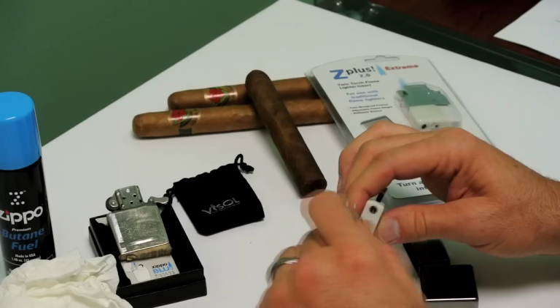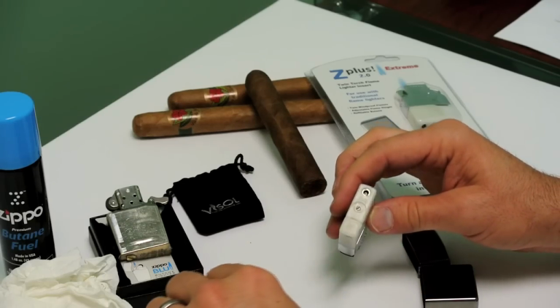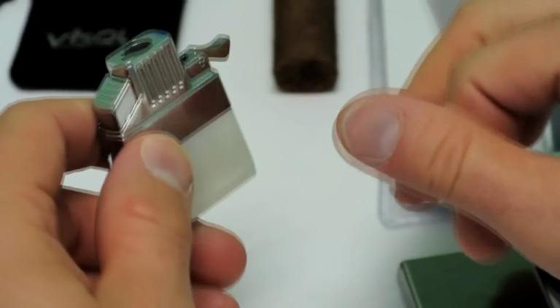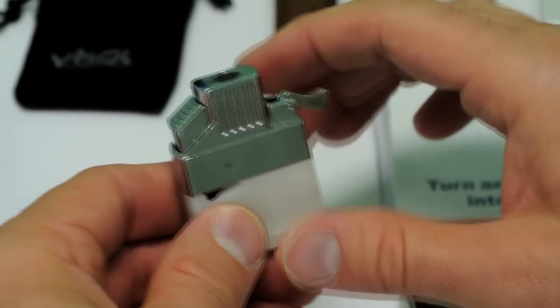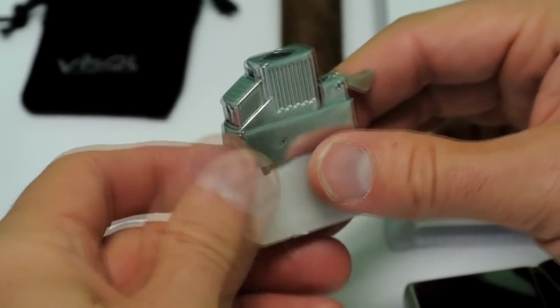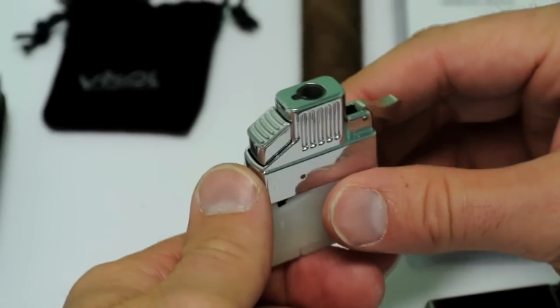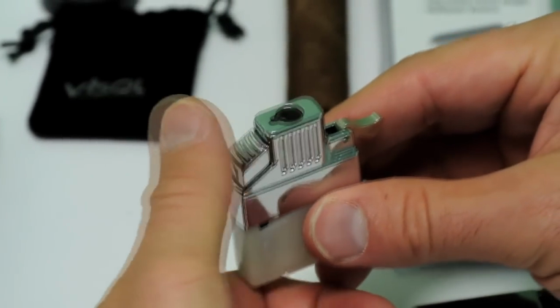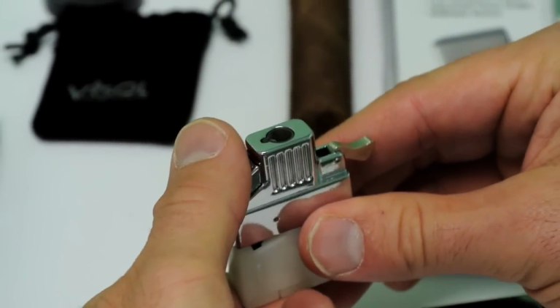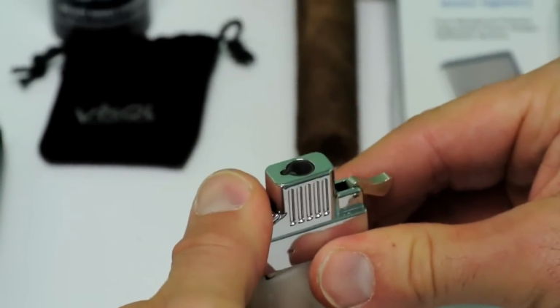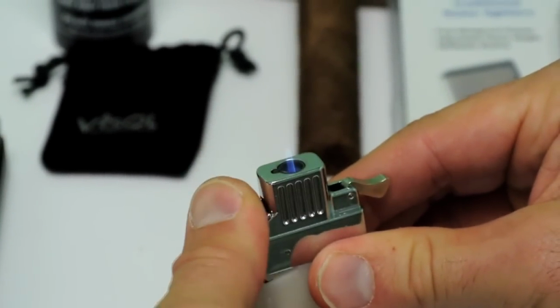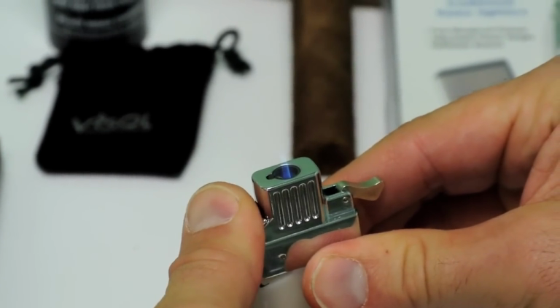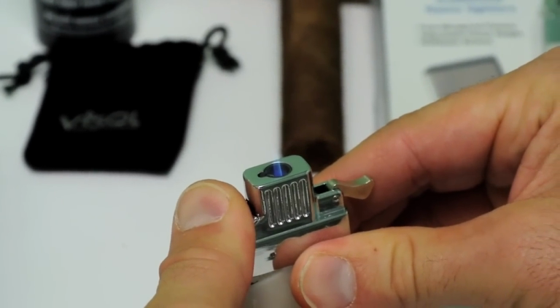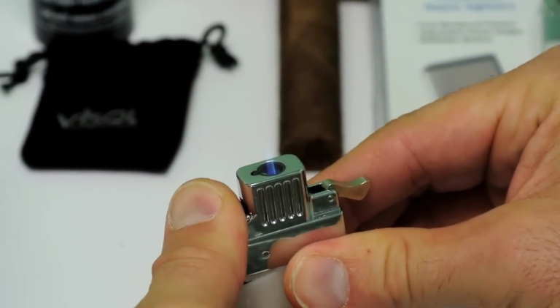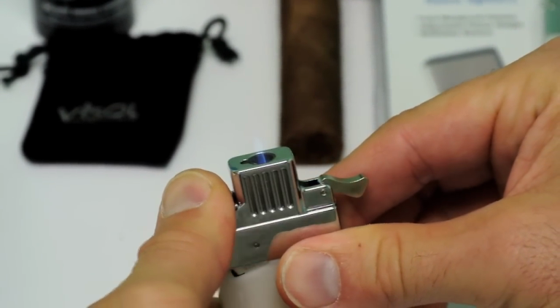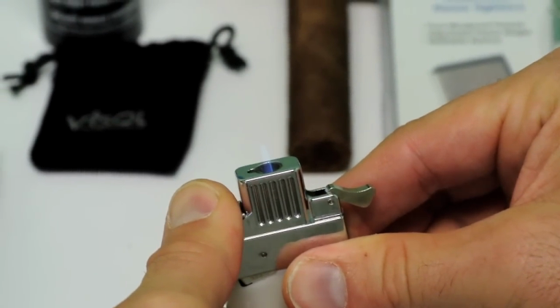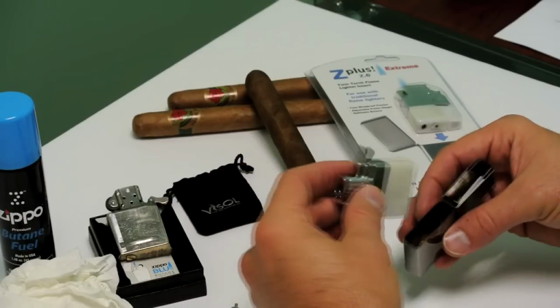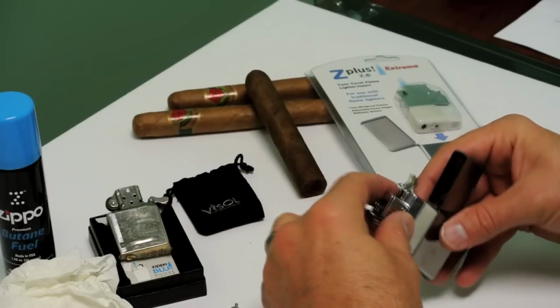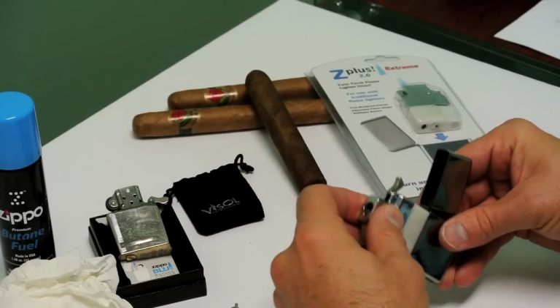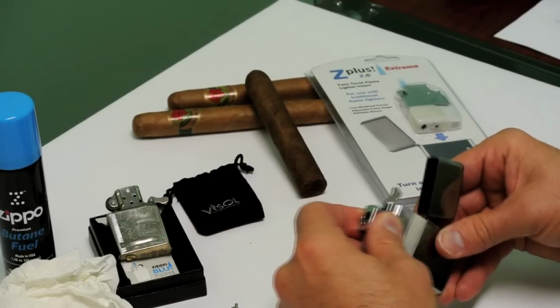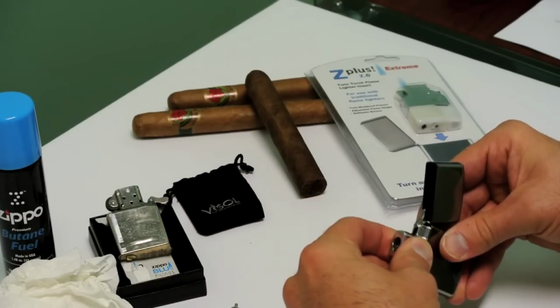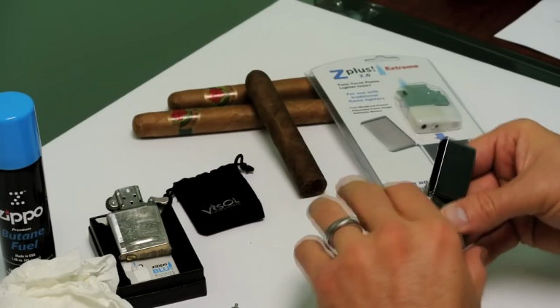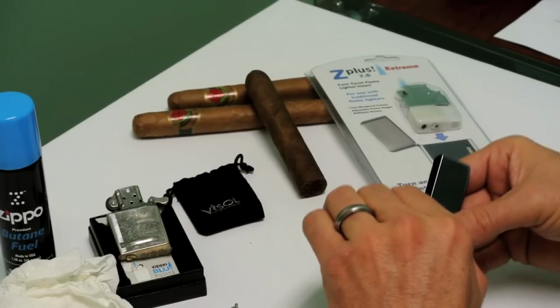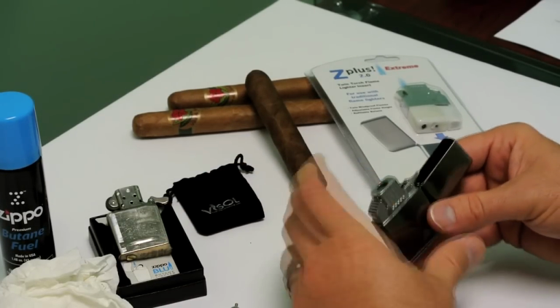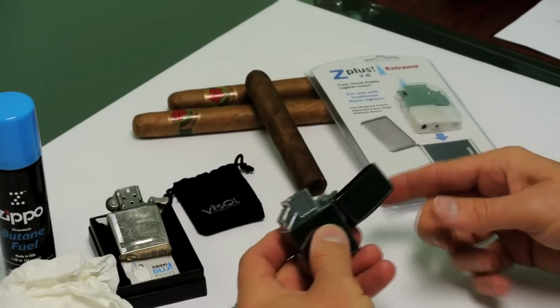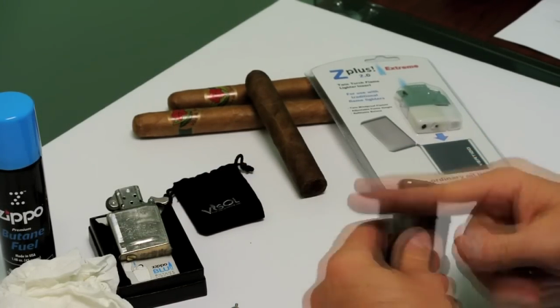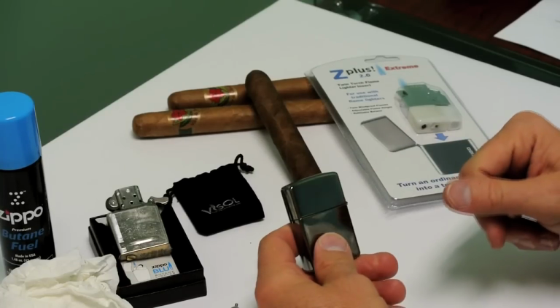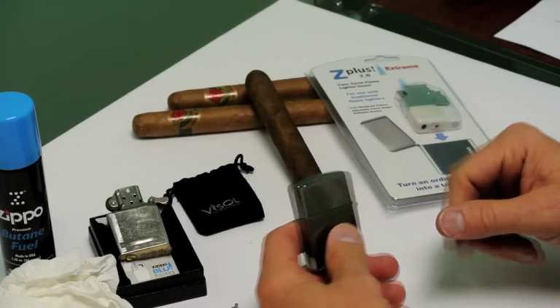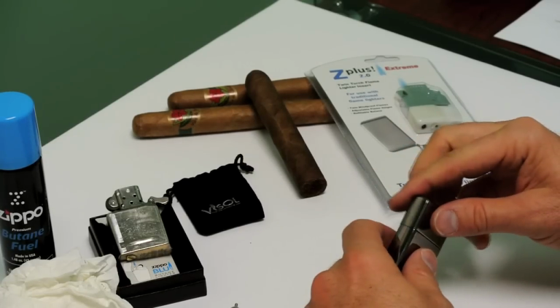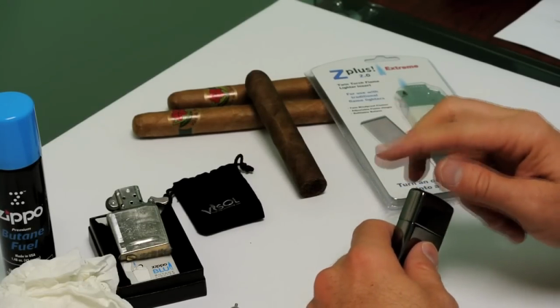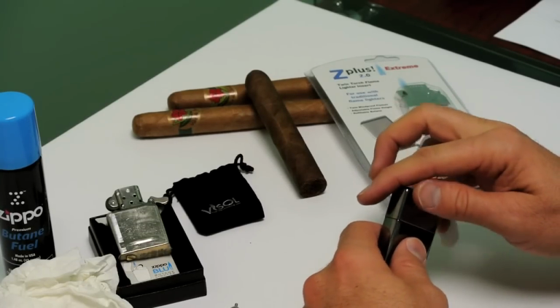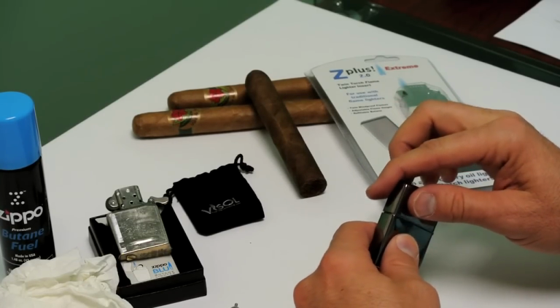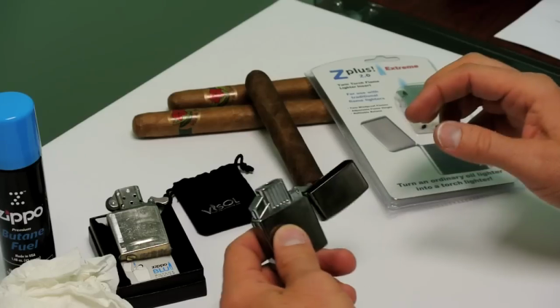You can test it before you put it back in your case — just hold it. There you go. Drop the Z Plus into your Zippo case. It slides in with a snug fit. Close the lid and make sure you have the spring-loaded lever down correctly.